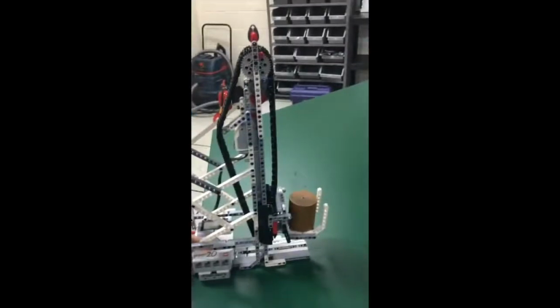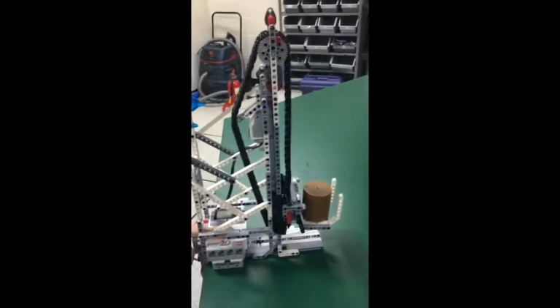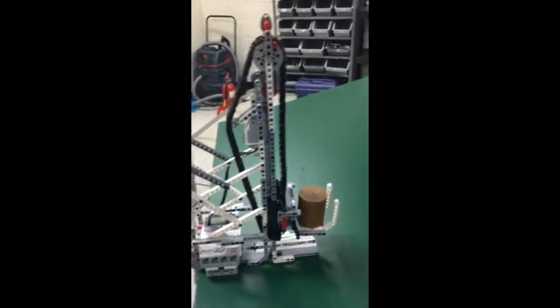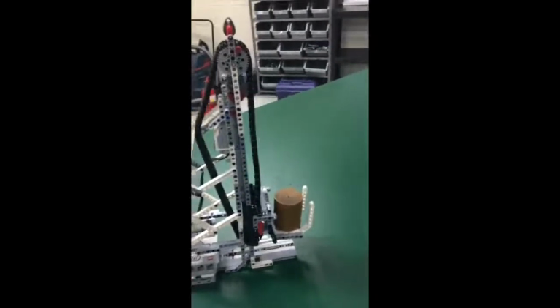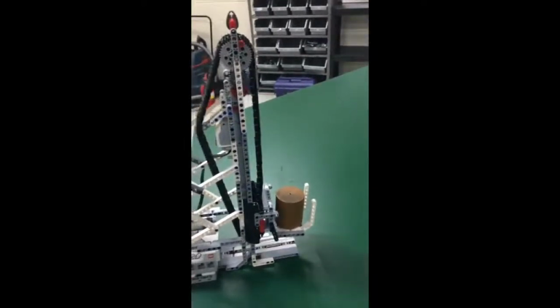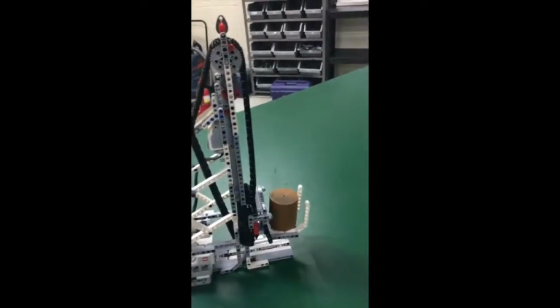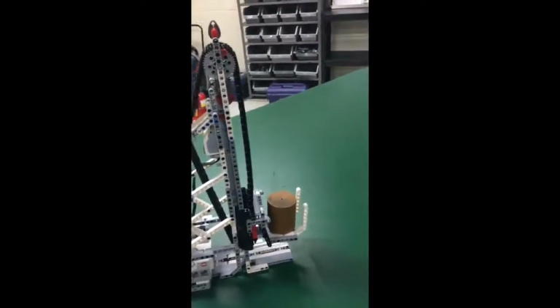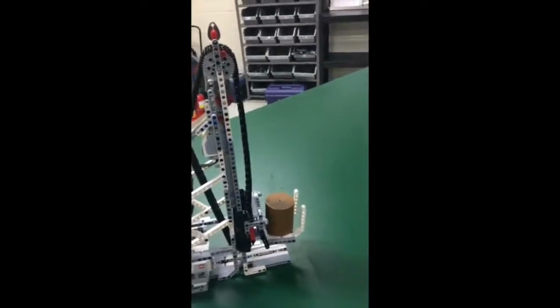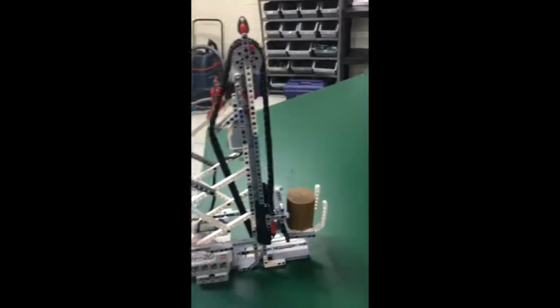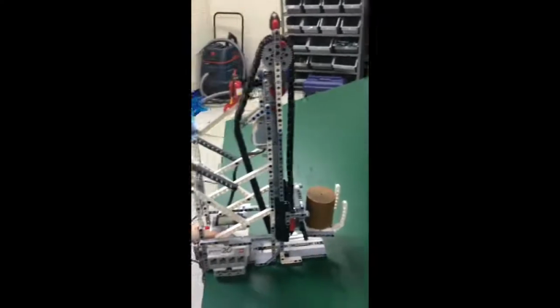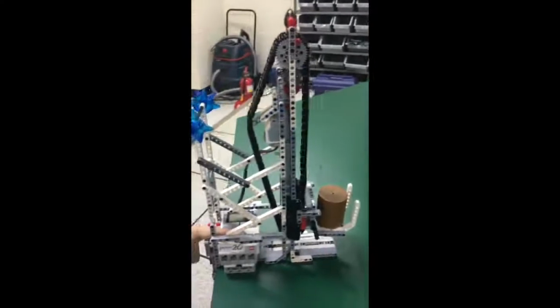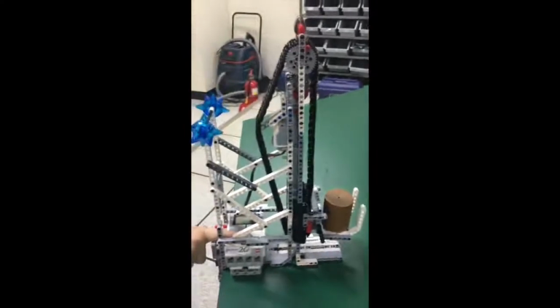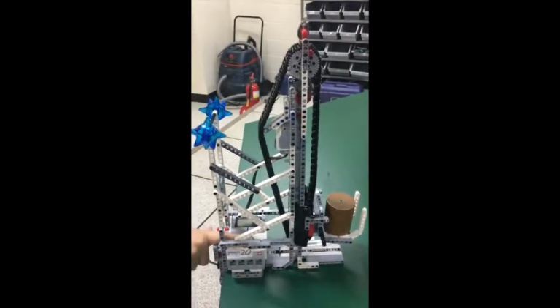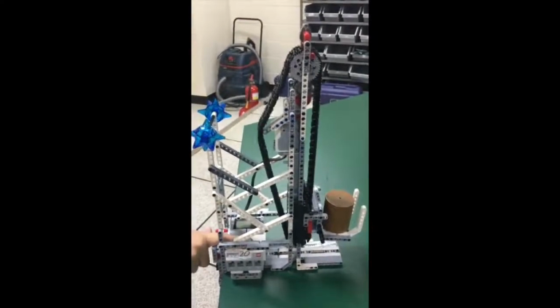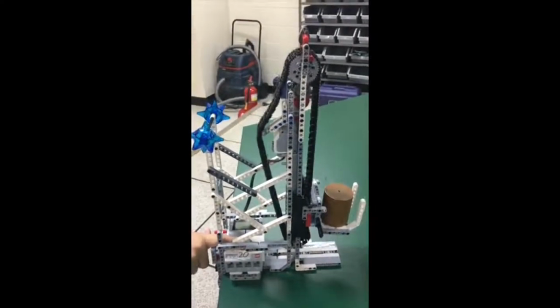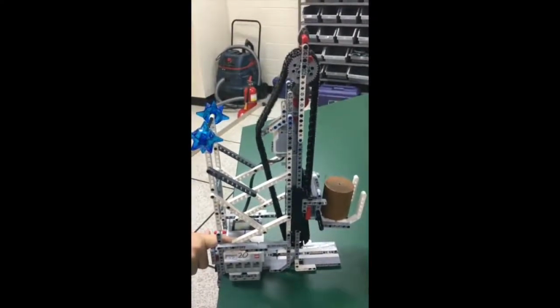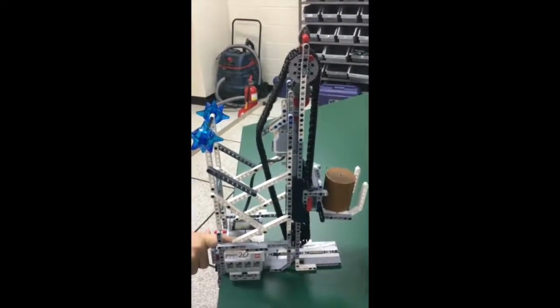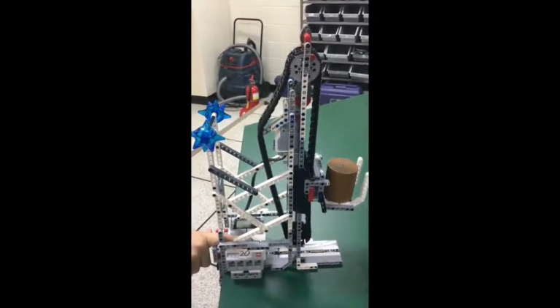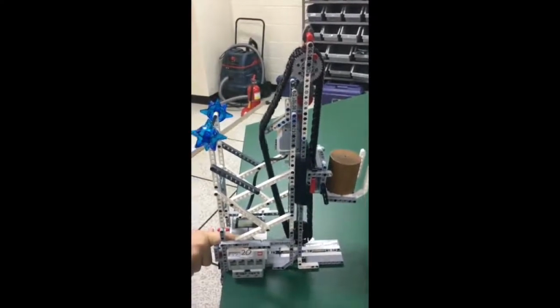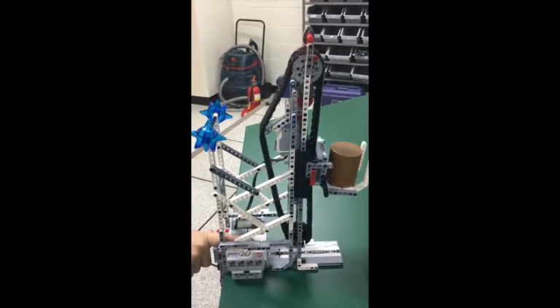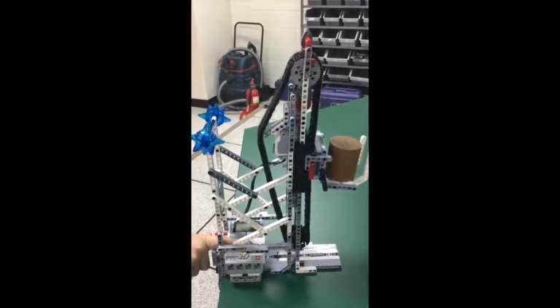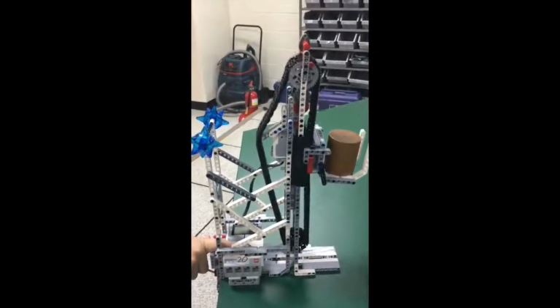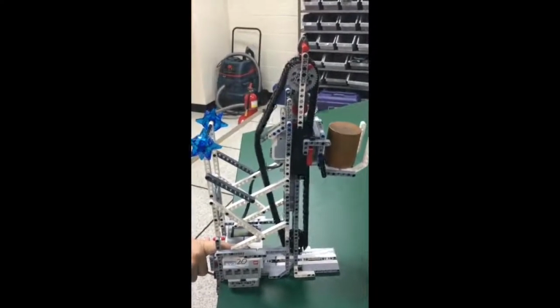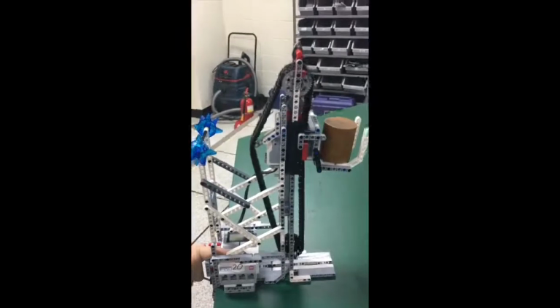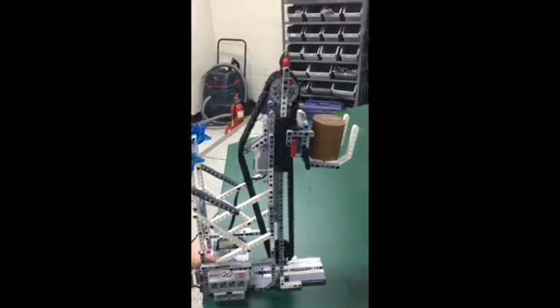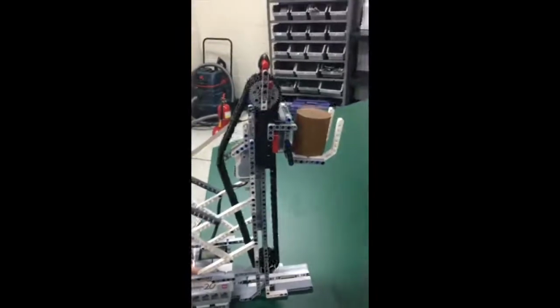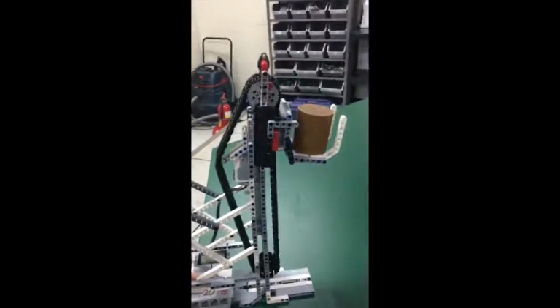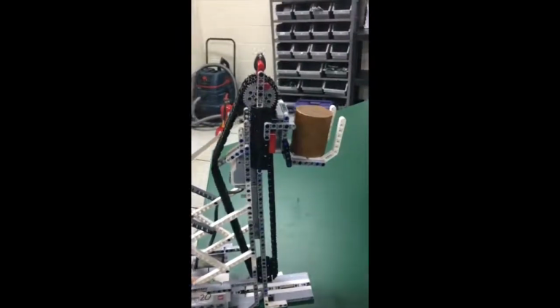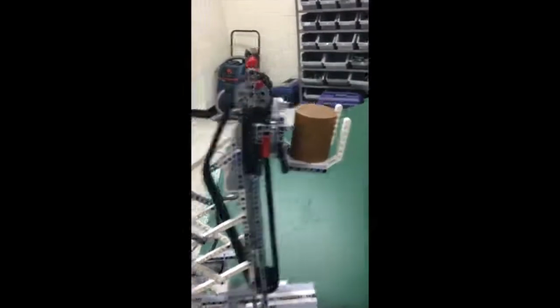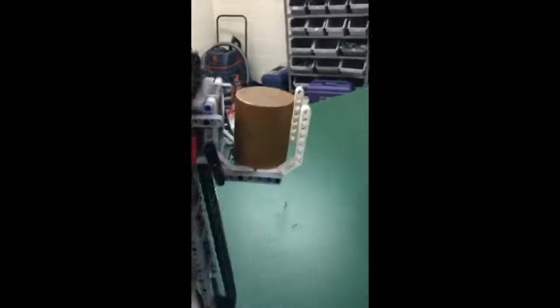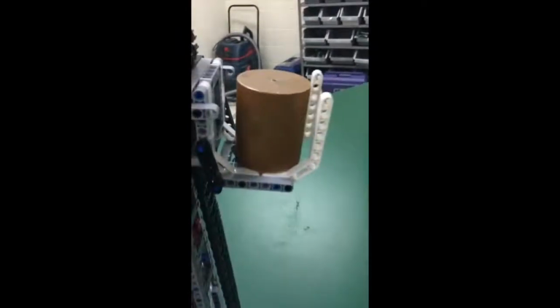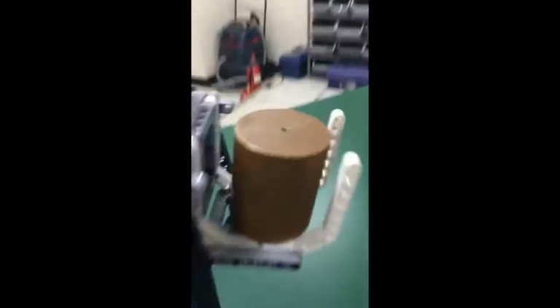Our second challenge was to lift one kilogram. Unlike the first challenge with only four tires, the kilogram put a lot of pressure on the robot, so we added more supports — as you can see behind — so that the robot doesn't fall over.